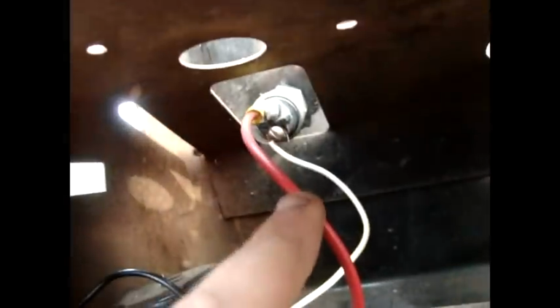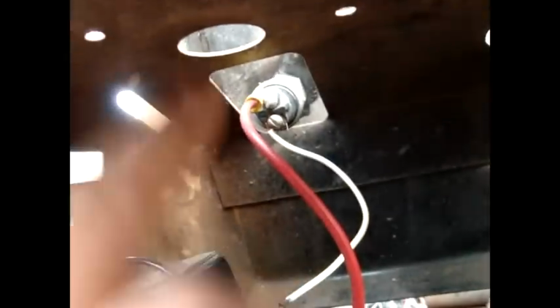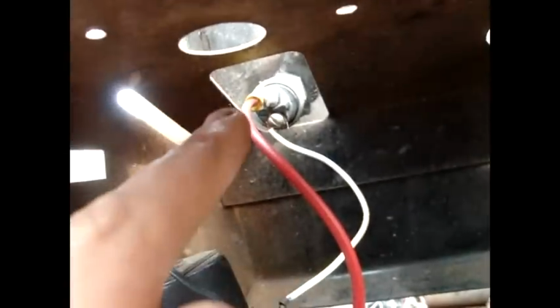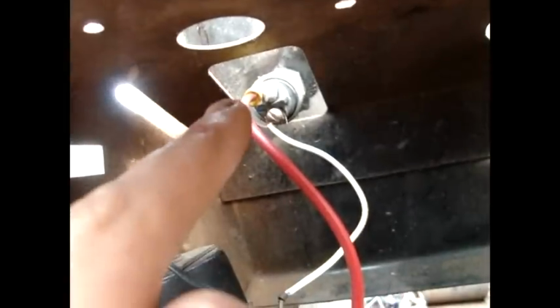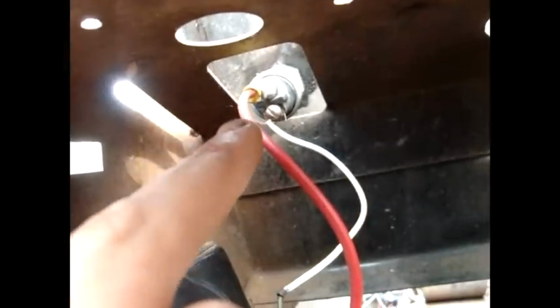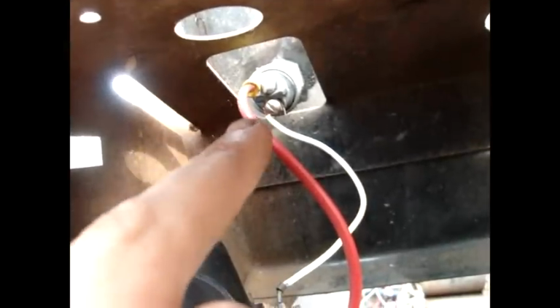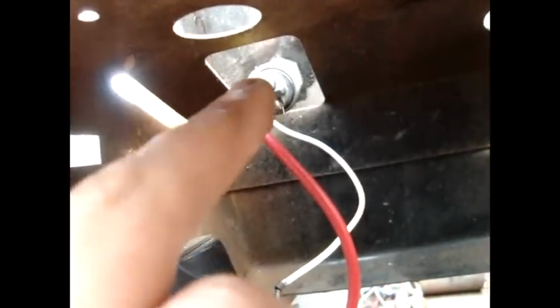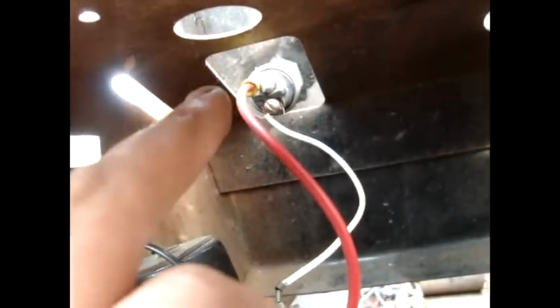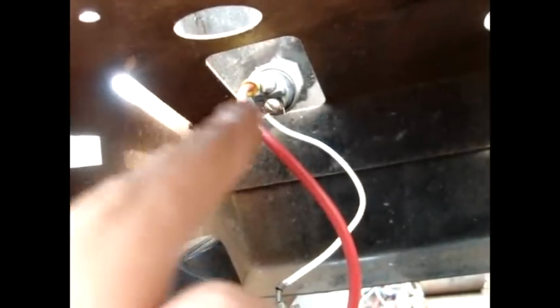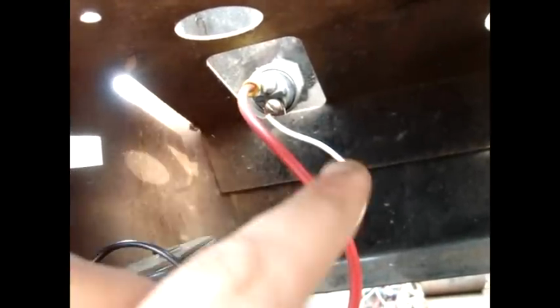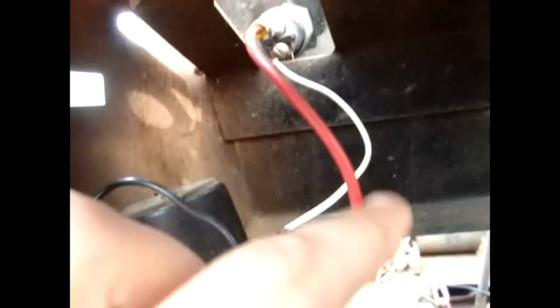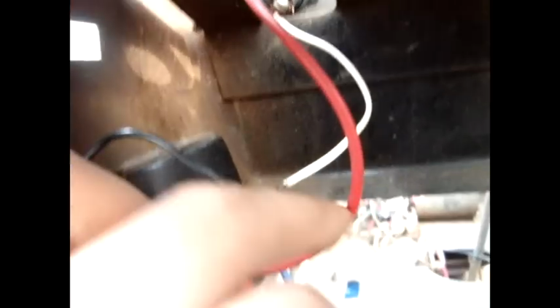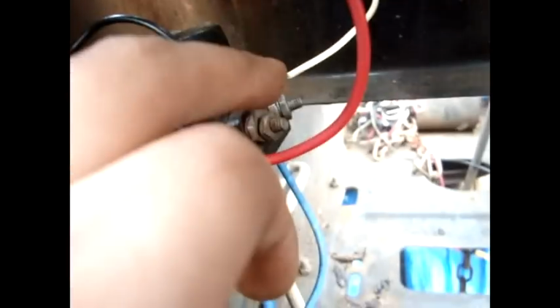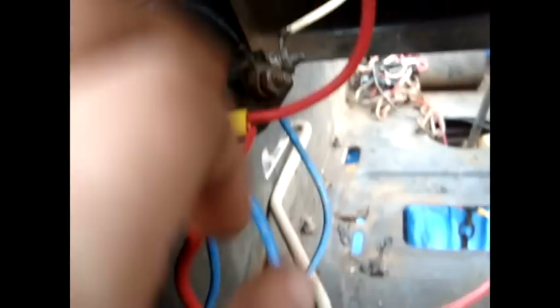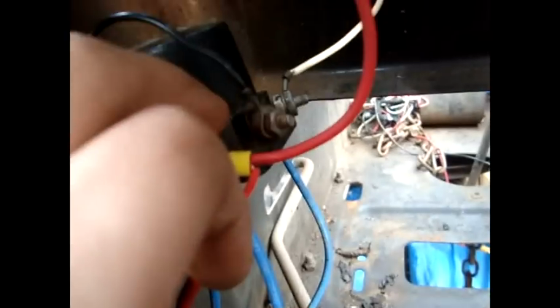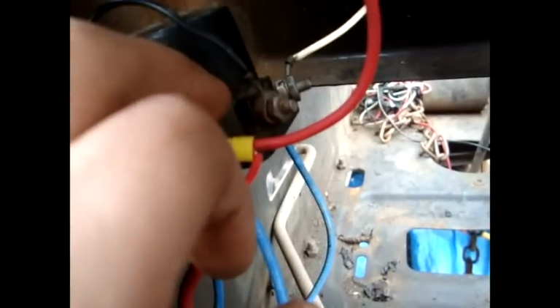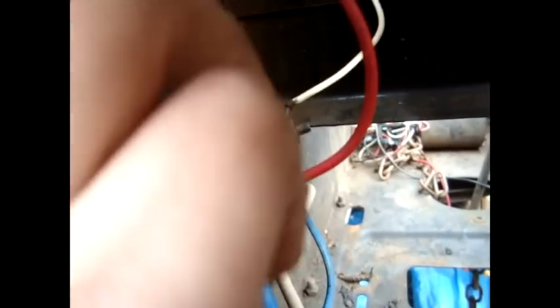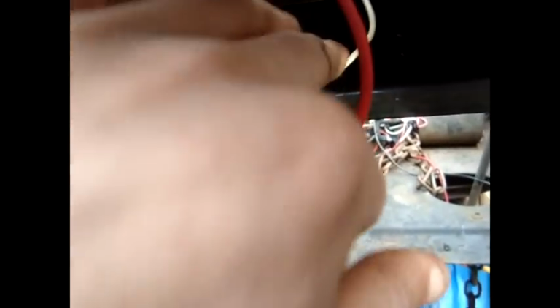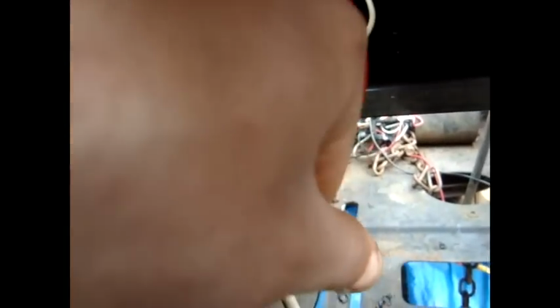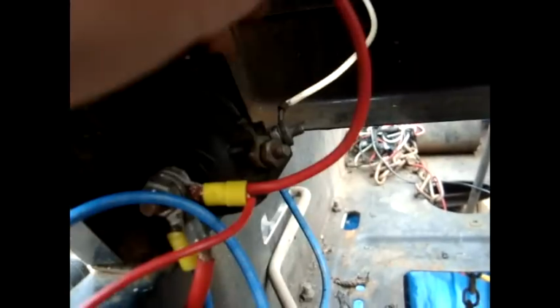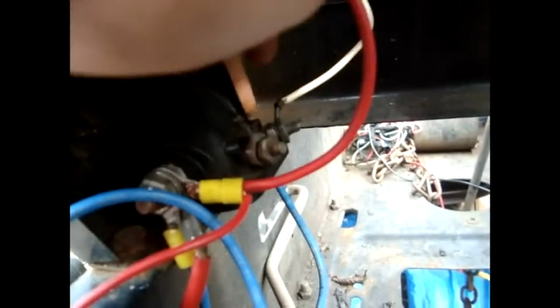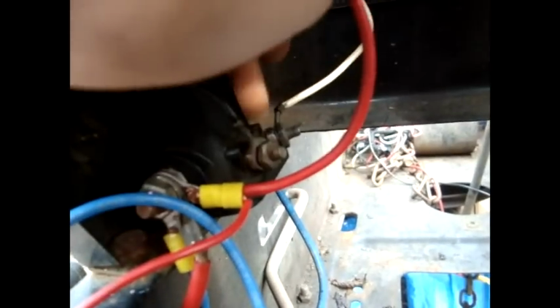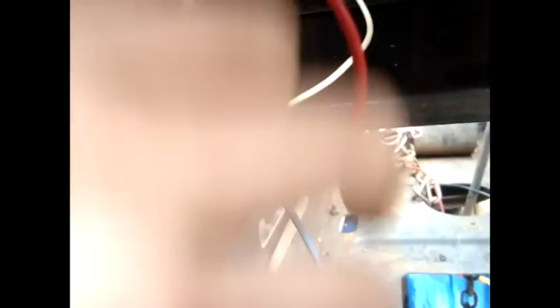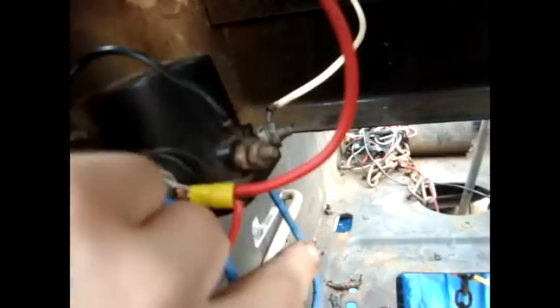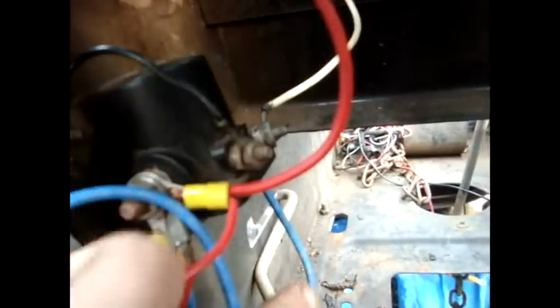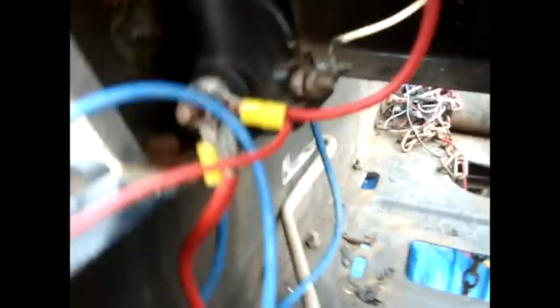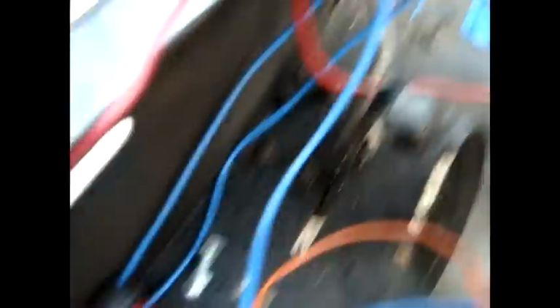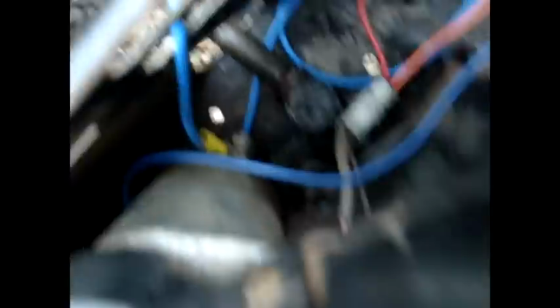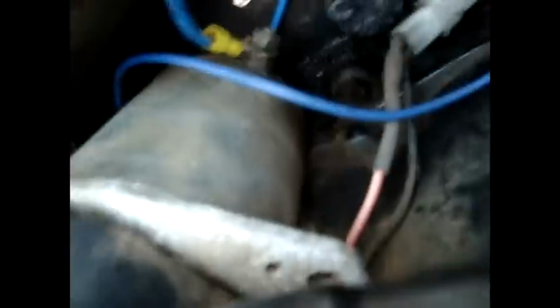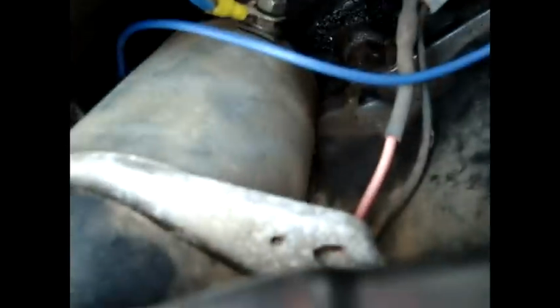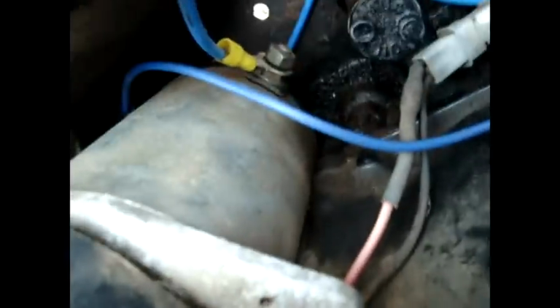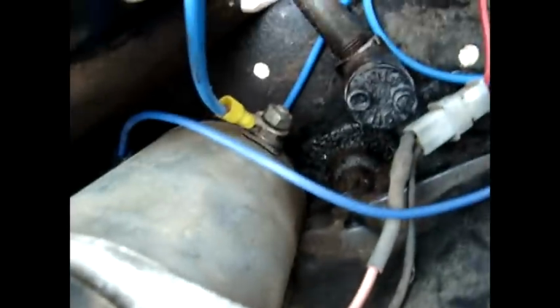When I push the ignition, it sends power down to the solenoid. It kicks the solenoid in, so then it gets on the other side of the terminal here, which this blue wire will go down, and start my starter.